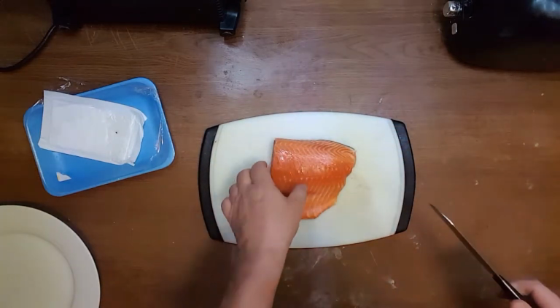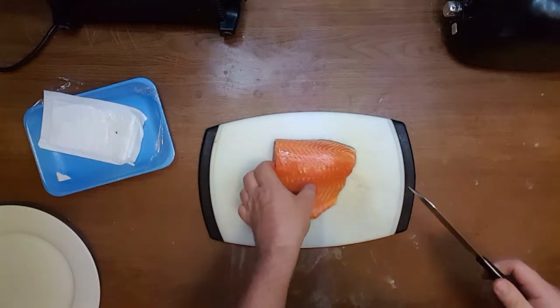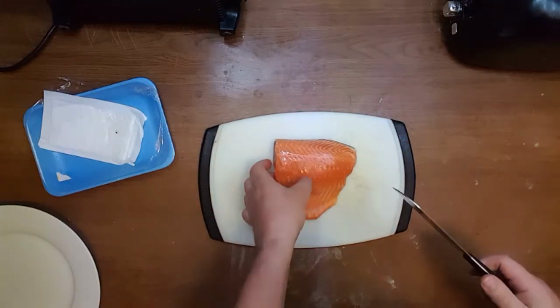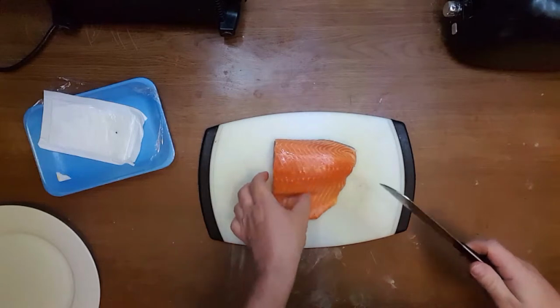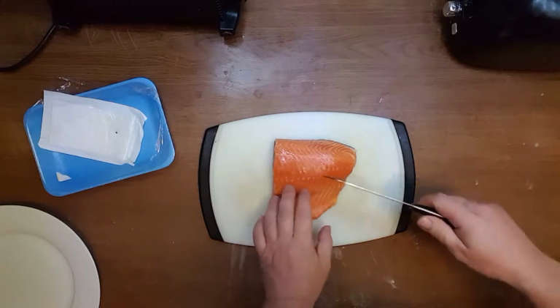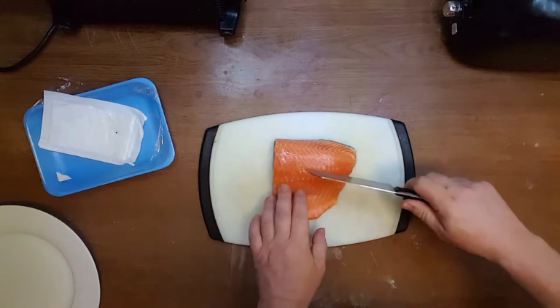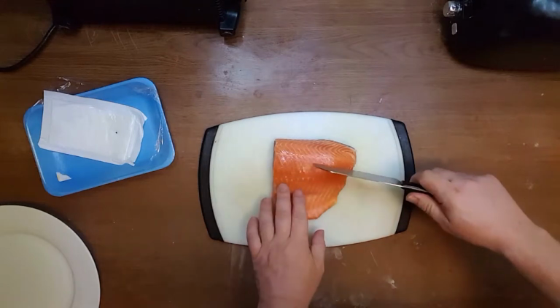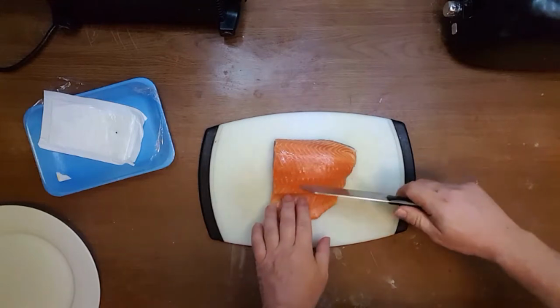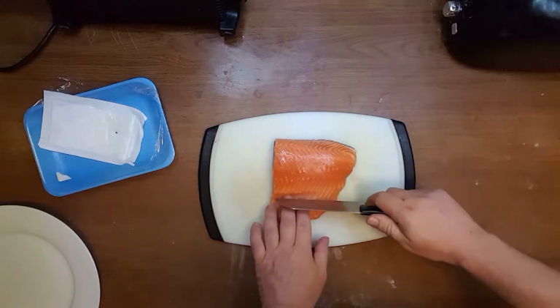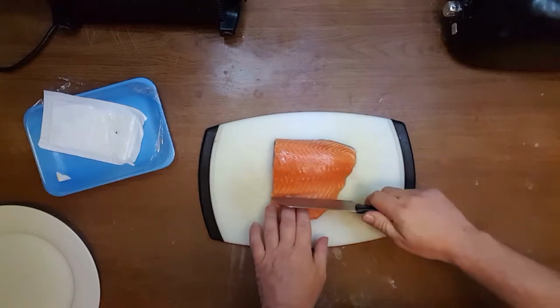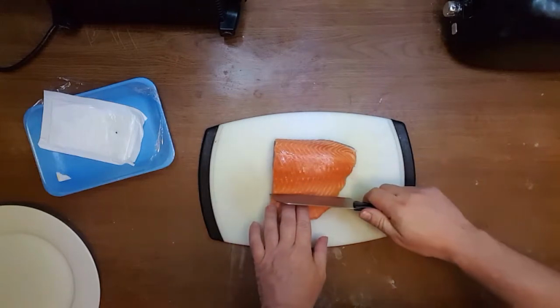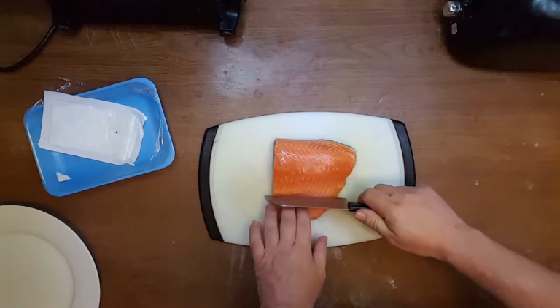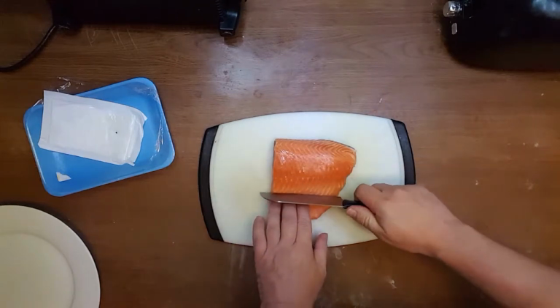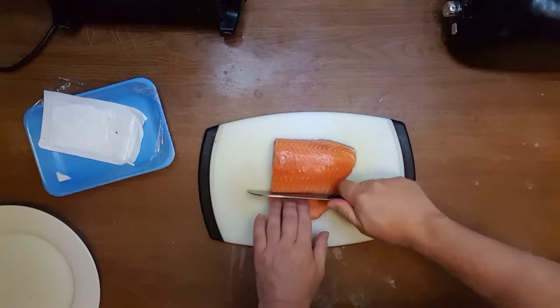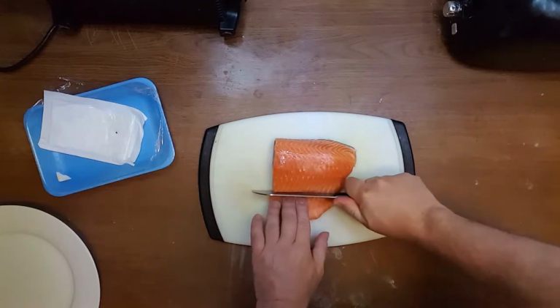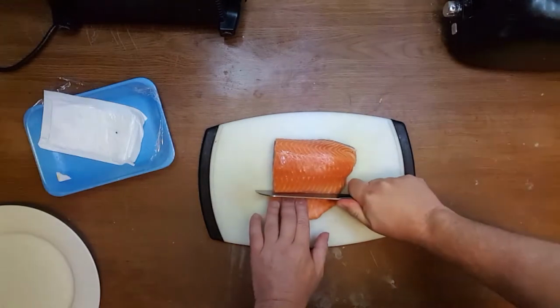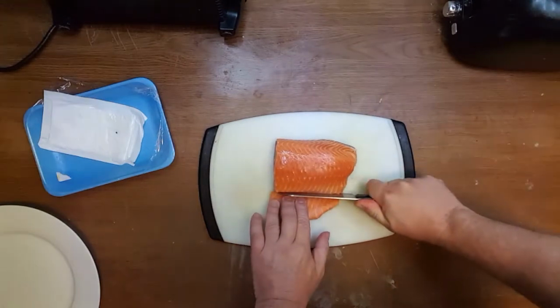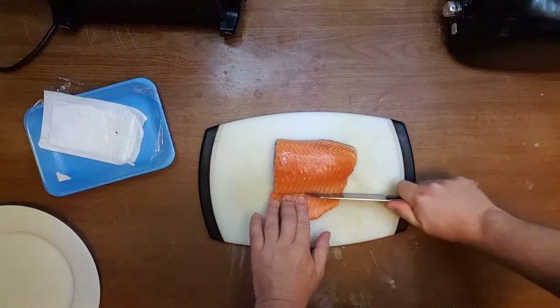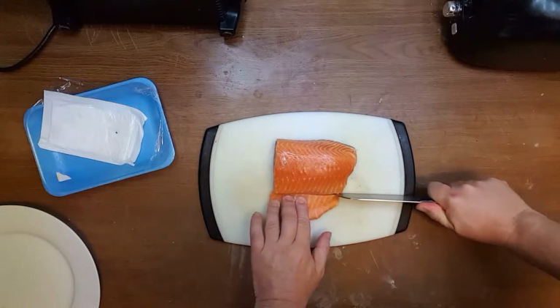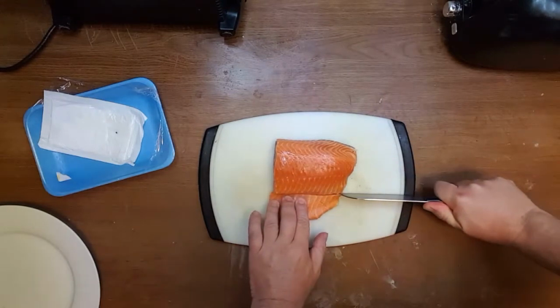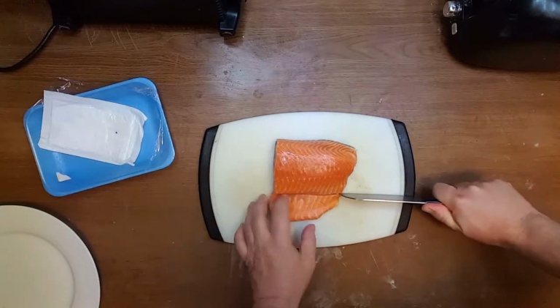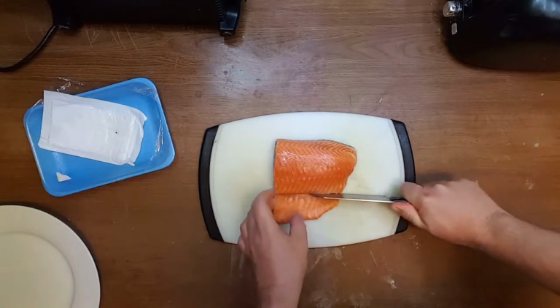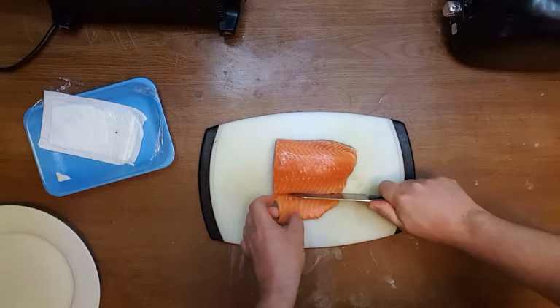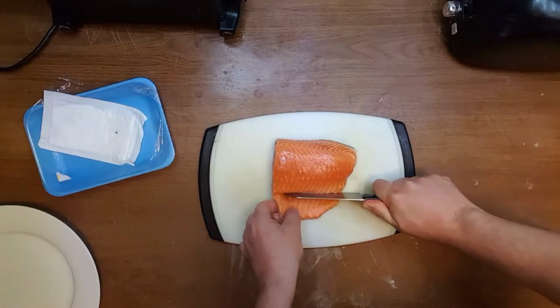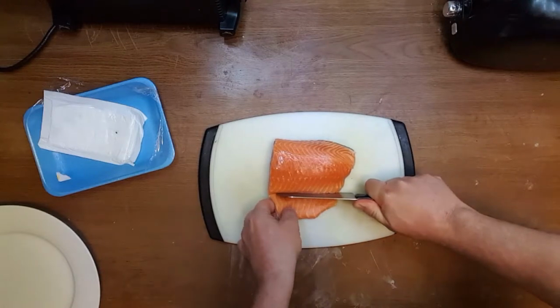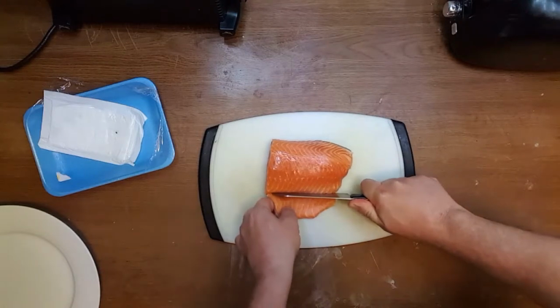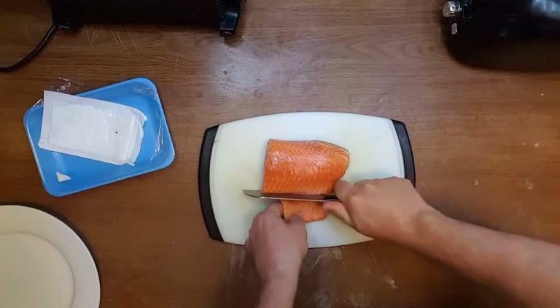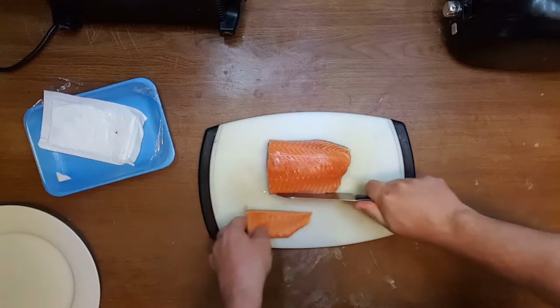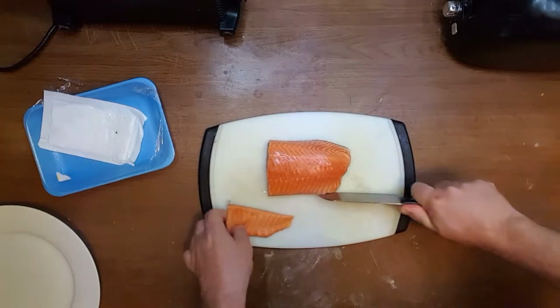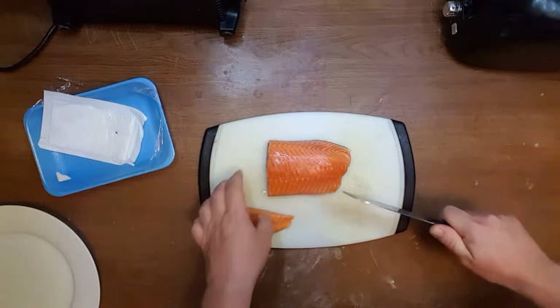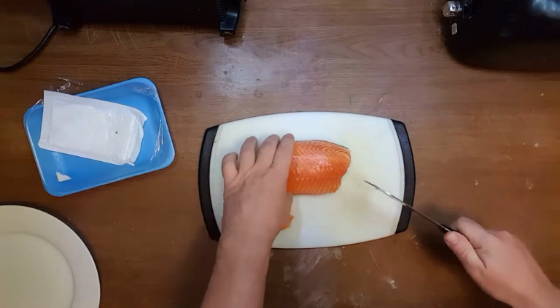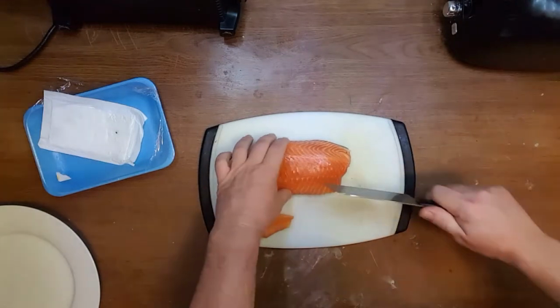First of all, I prefer managing more pieces, so I'm going to slice it.